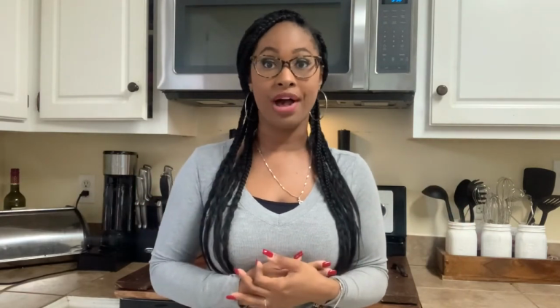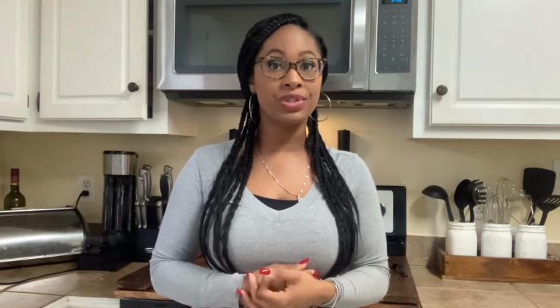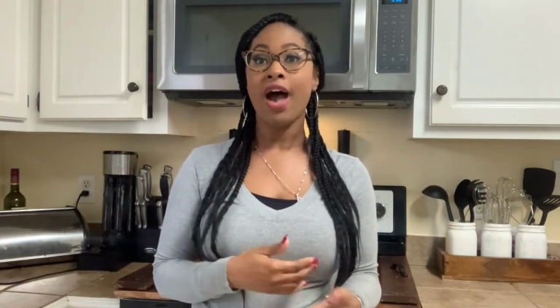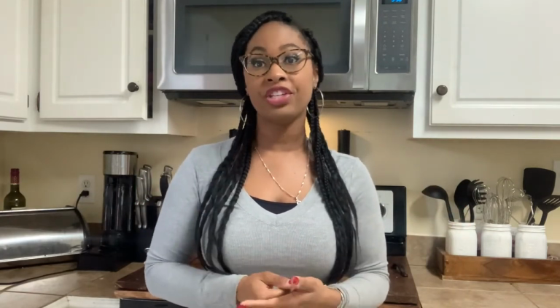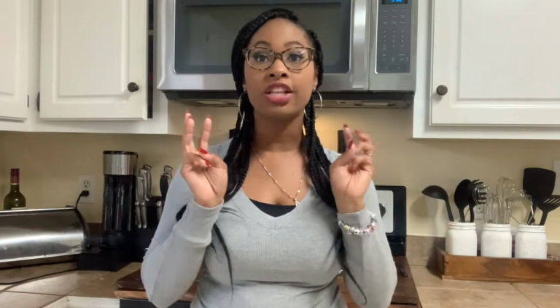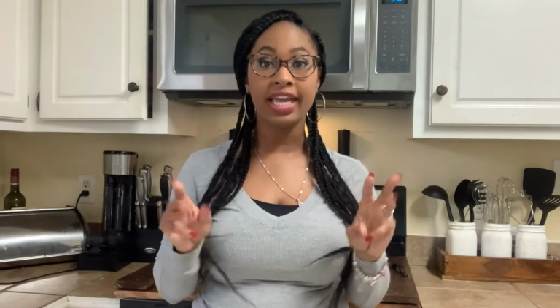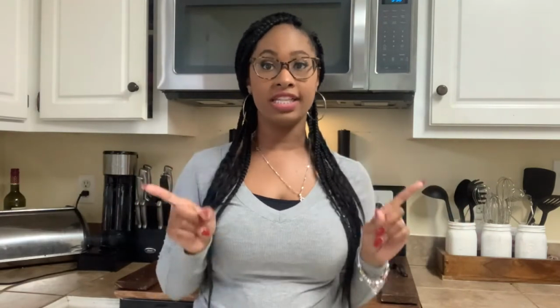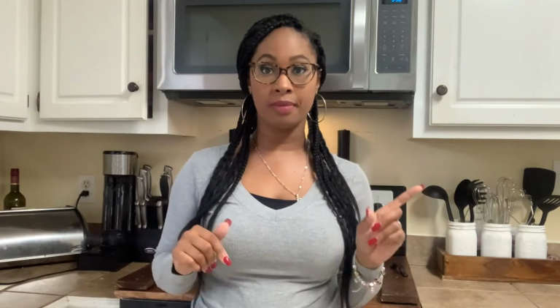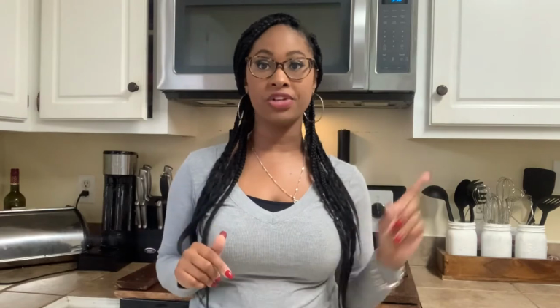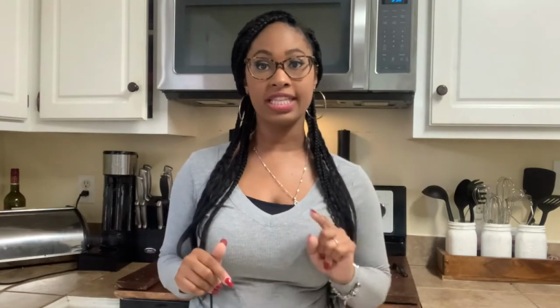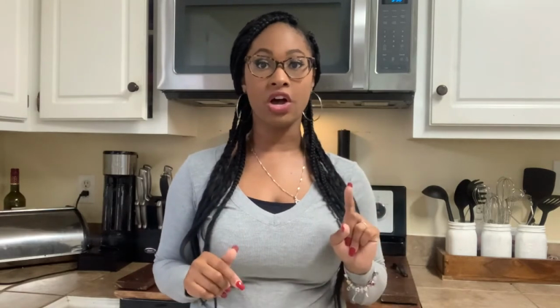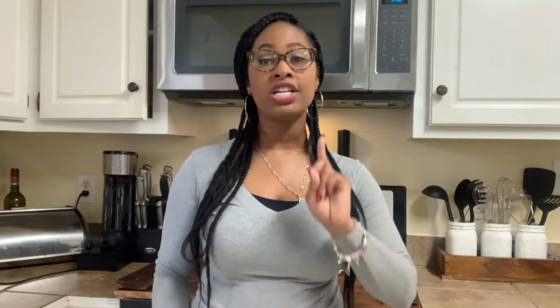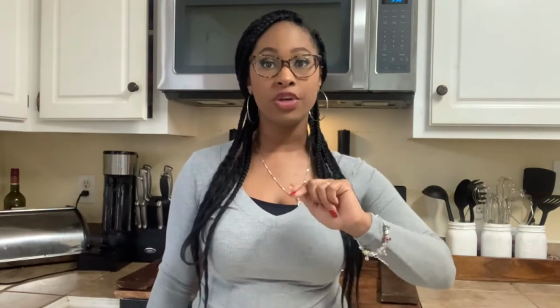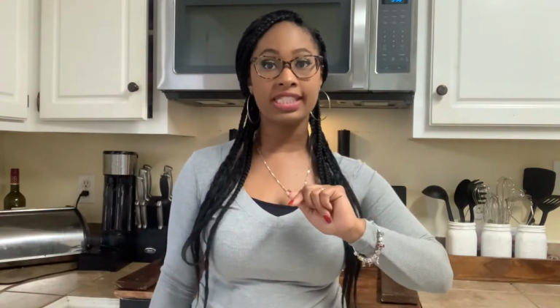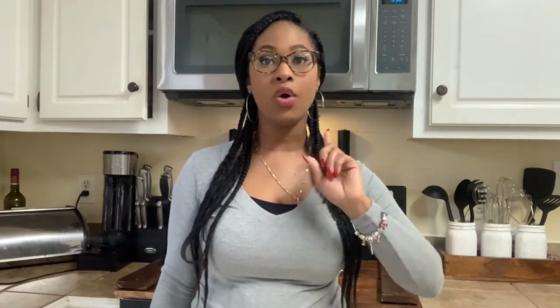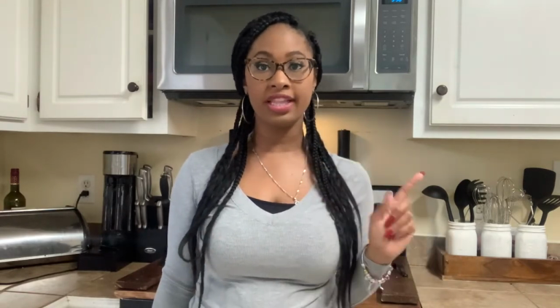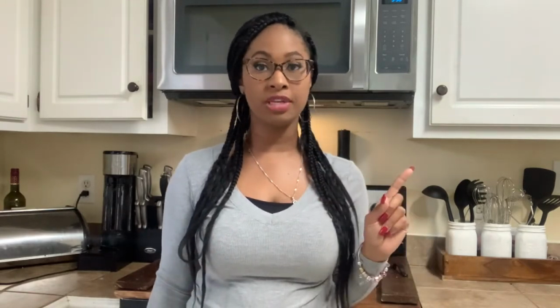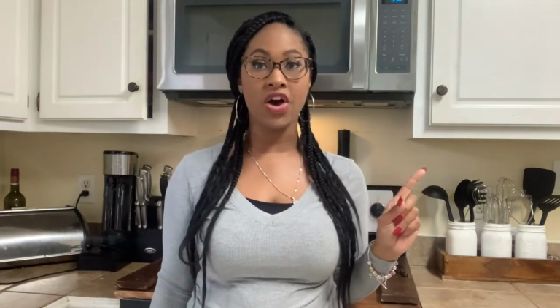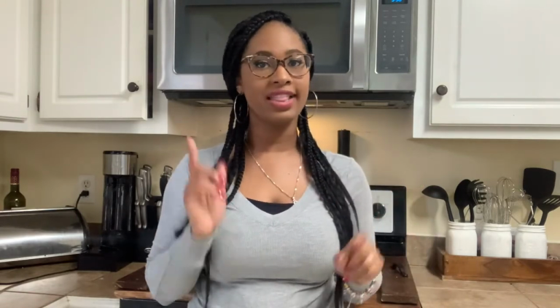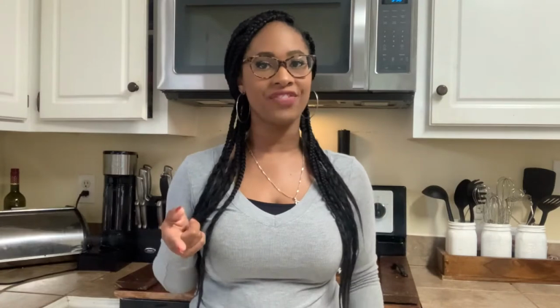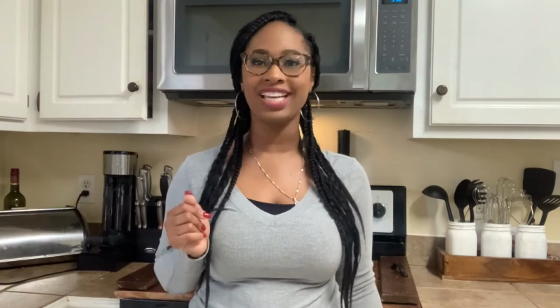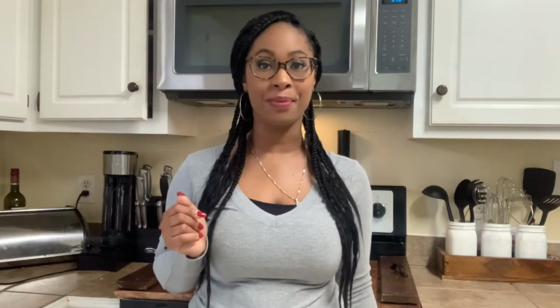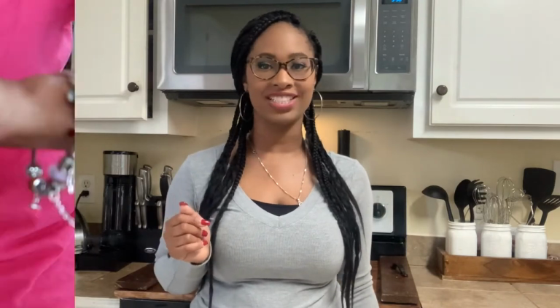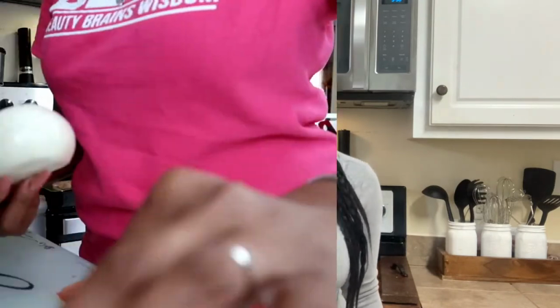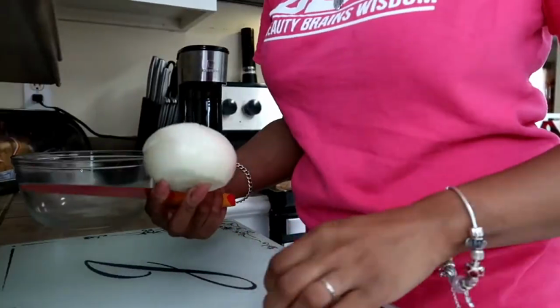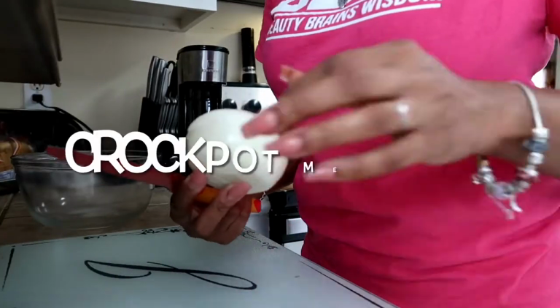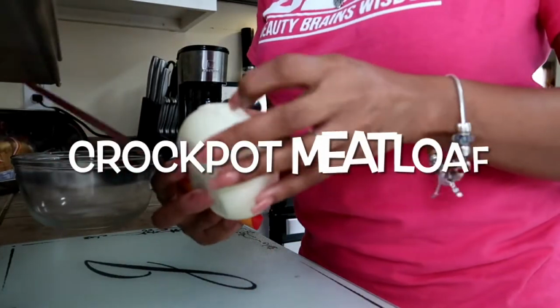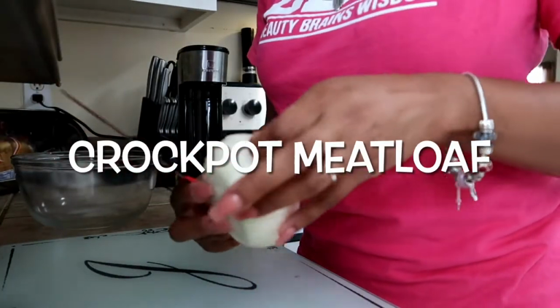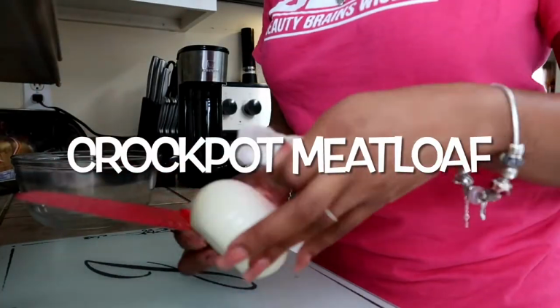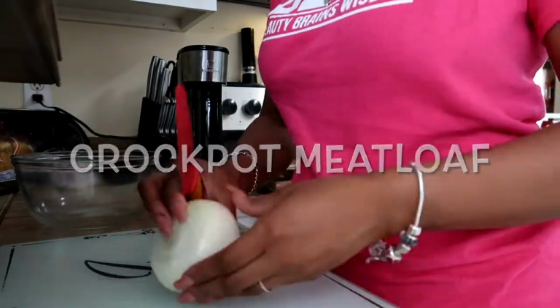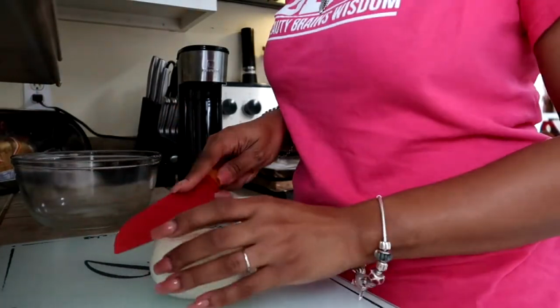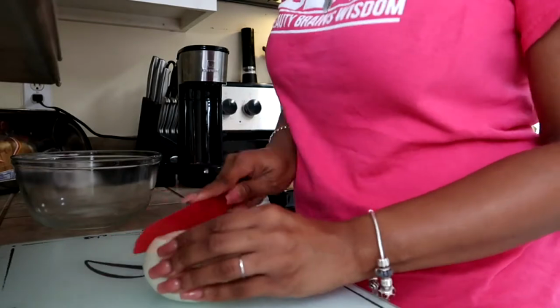This vlog is going to be all about crock pot meals. I will be featuring three different crock pot meals, so if you want to see what those meals are, definitely keep on watching.